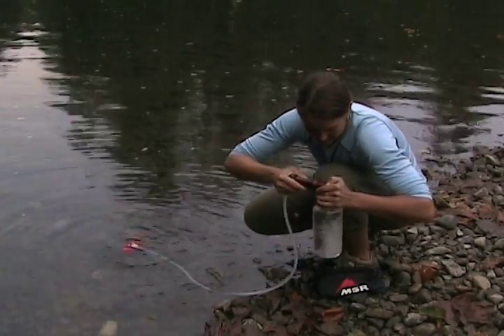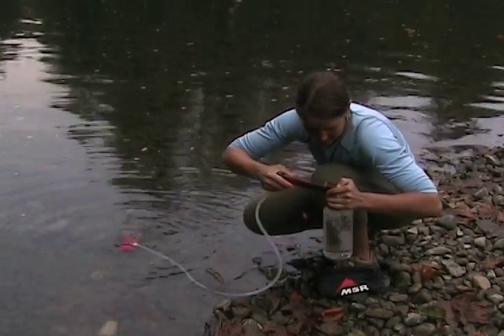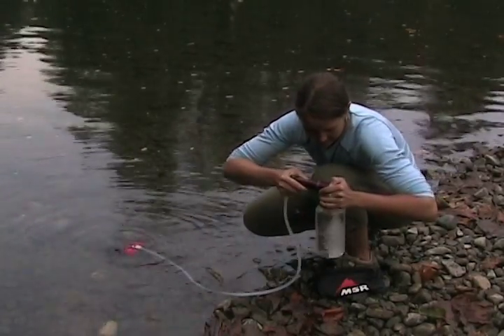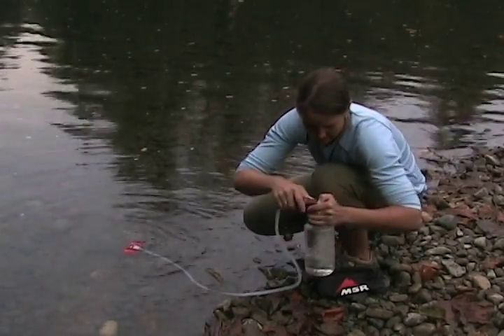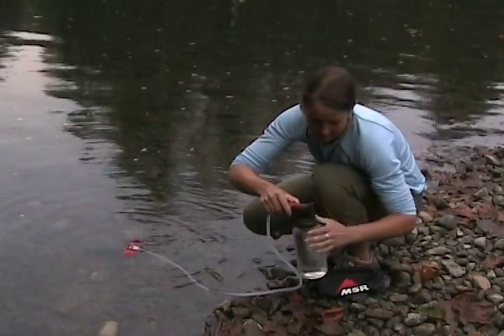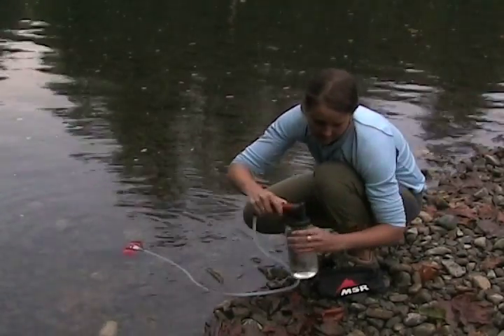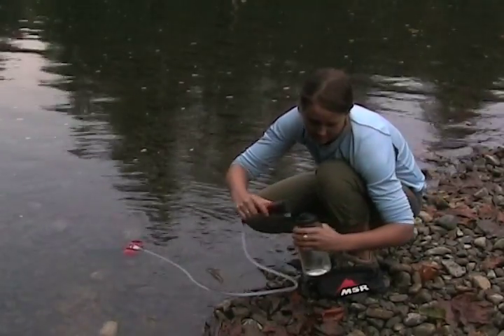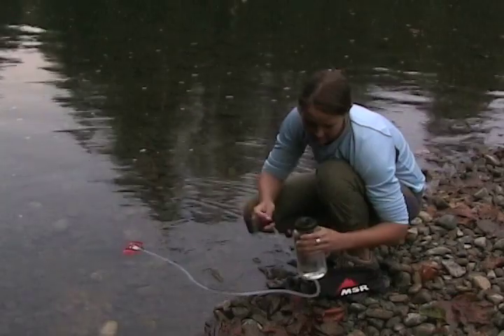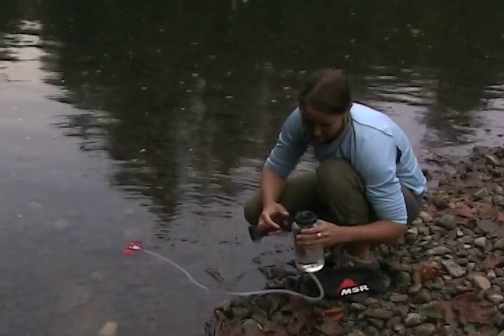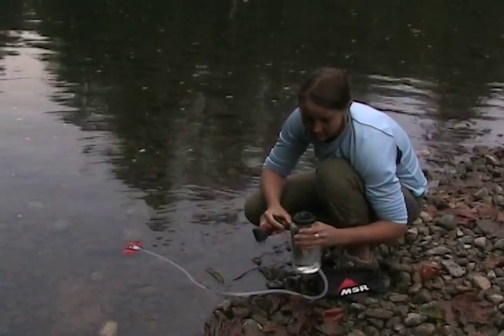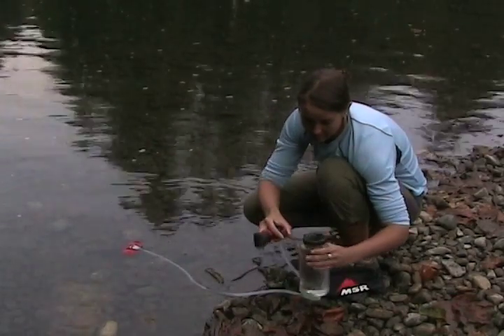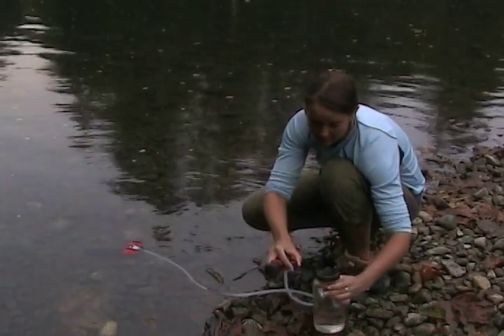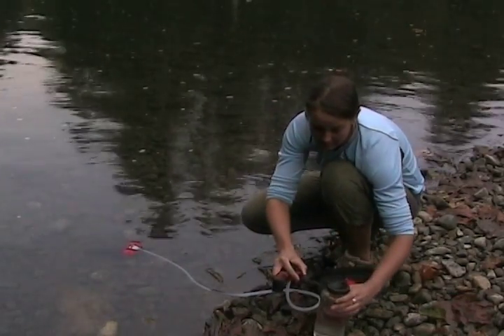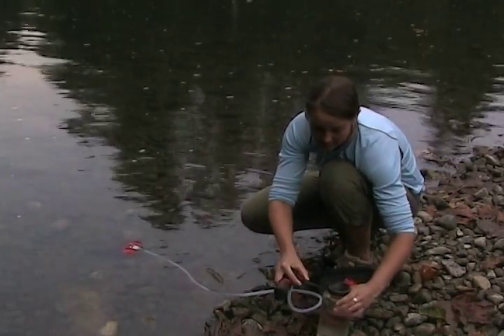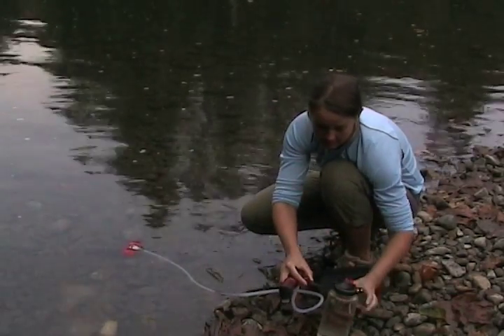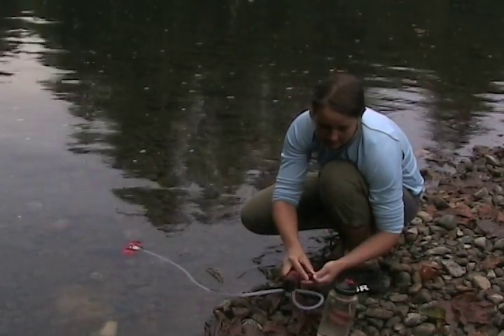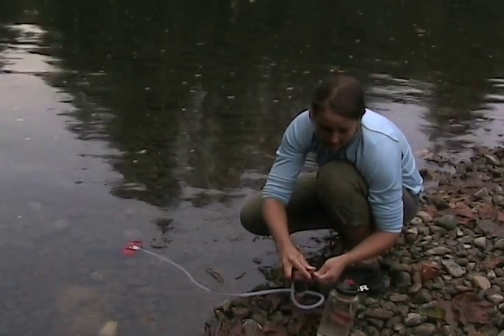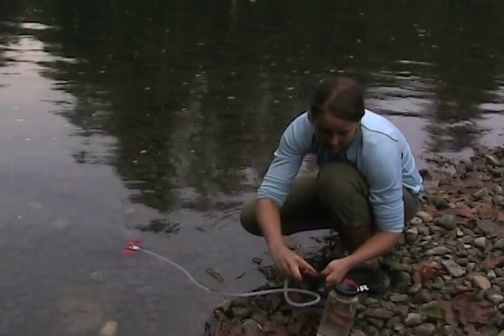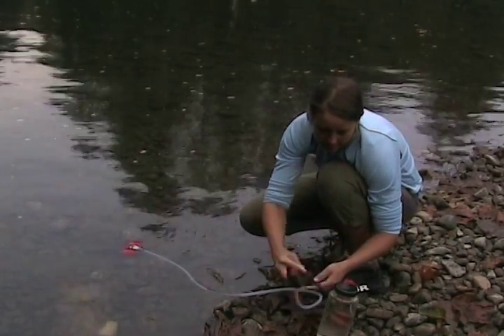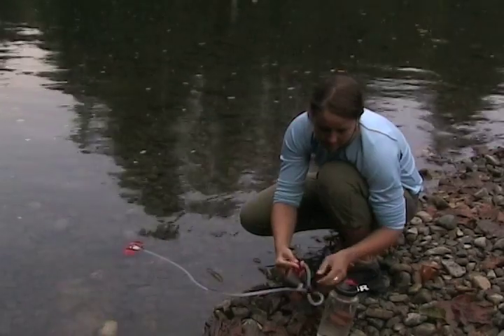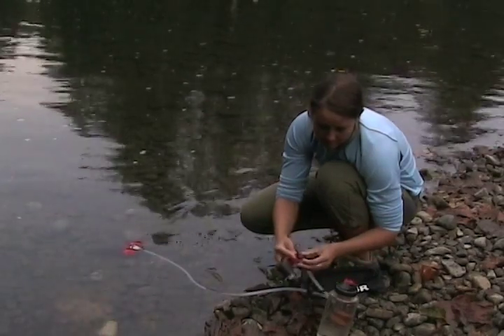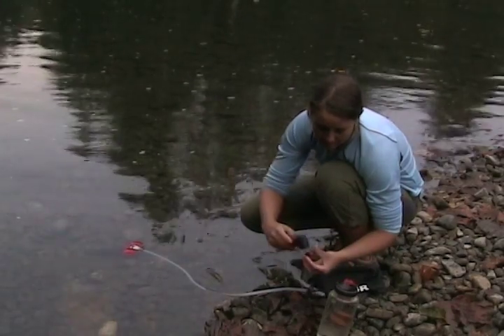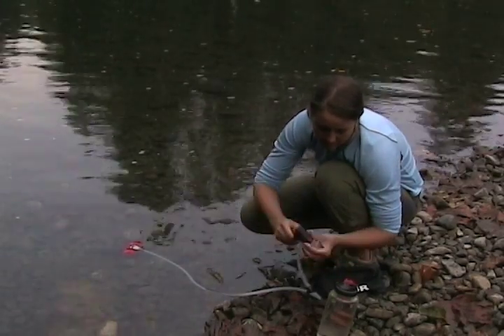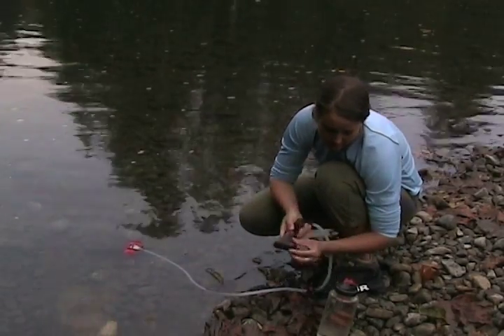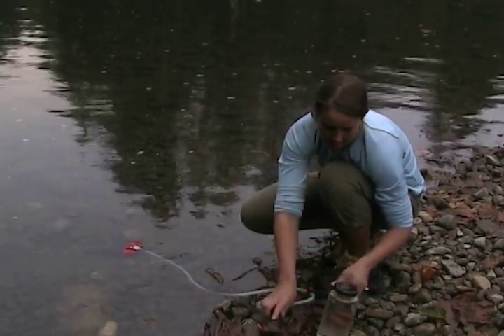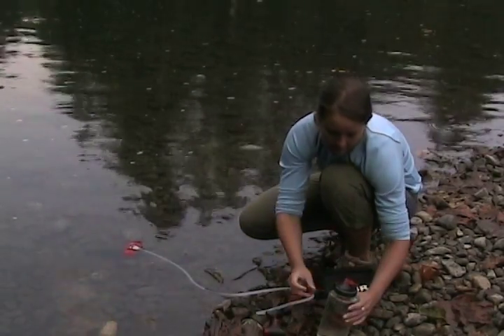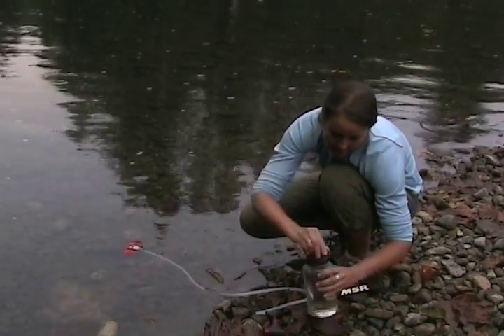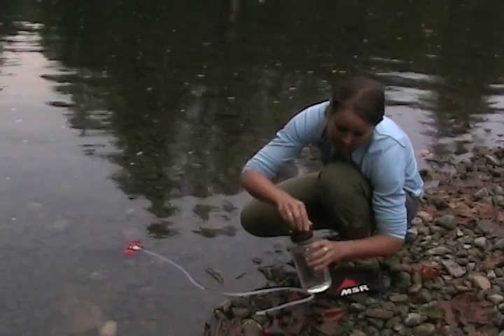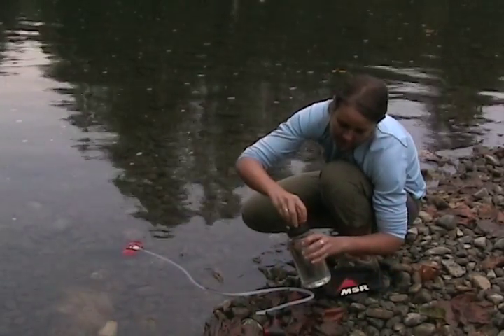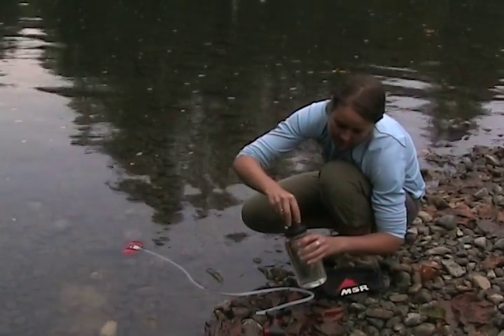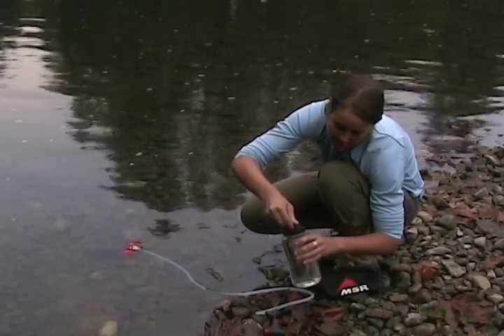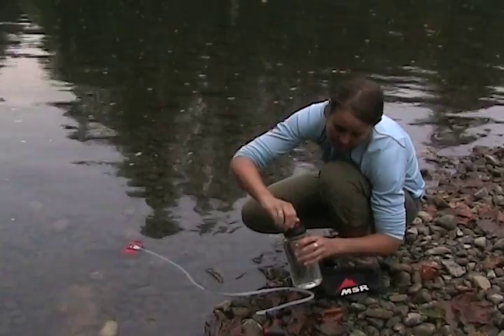To maintain your Hyperflow filter's peak performance, we recommend back flushing about every 8 liters. That's pretty frequent, but good maintenance will extend the lifespan of your filter and keep it pumping fast. It's easy to do, and after a few times, it shouldn't take any more than a minute or so.